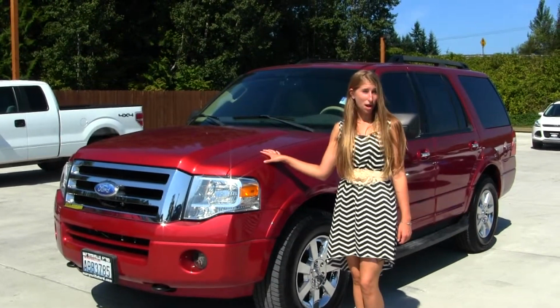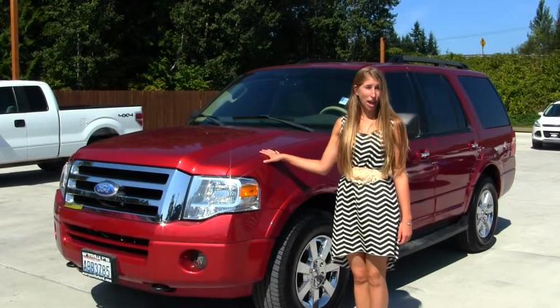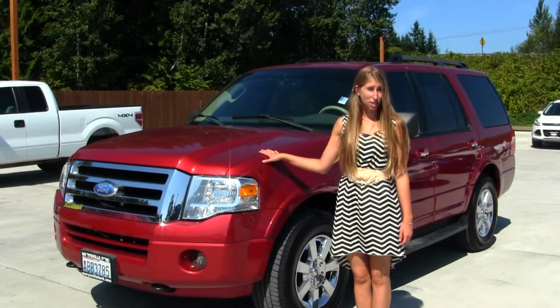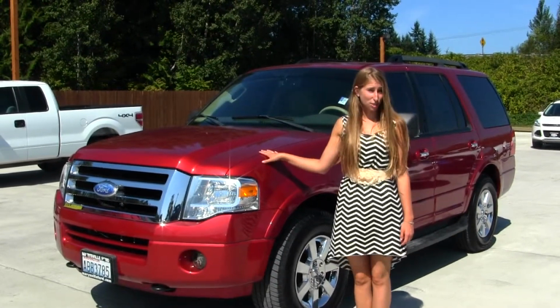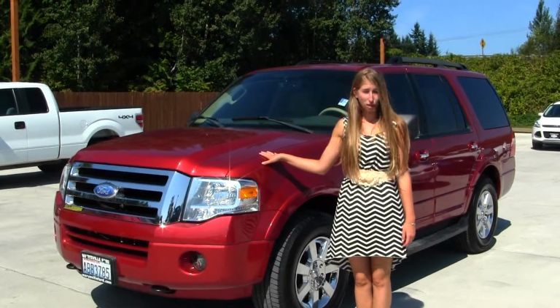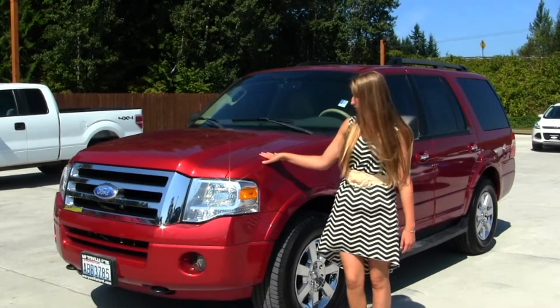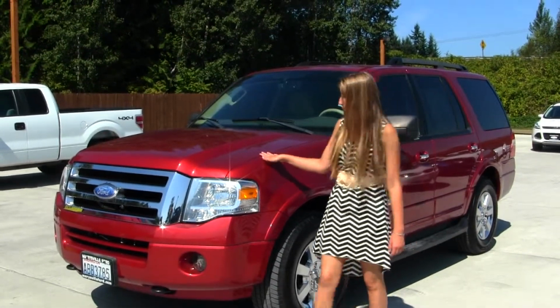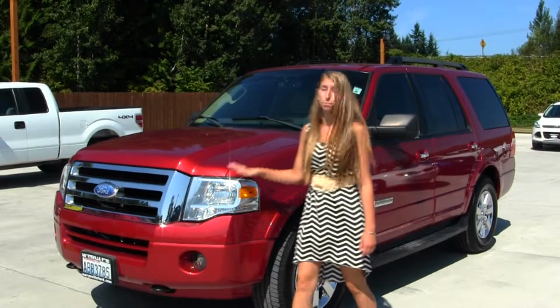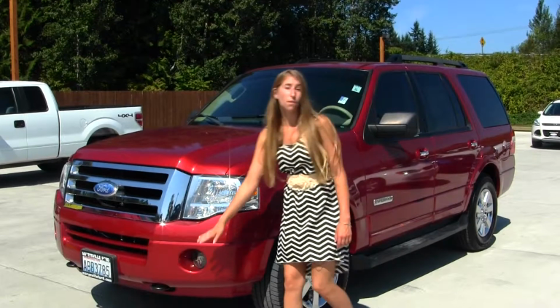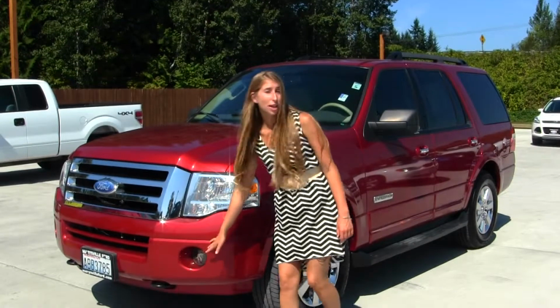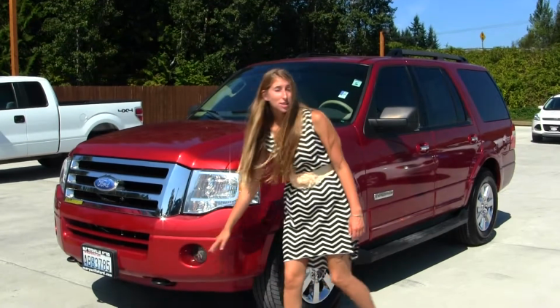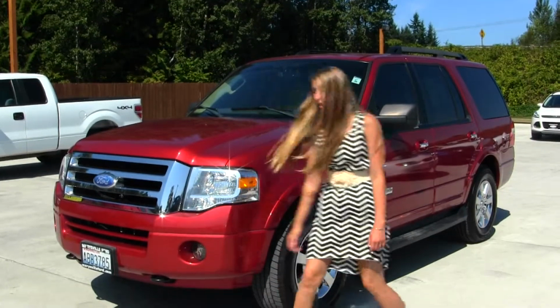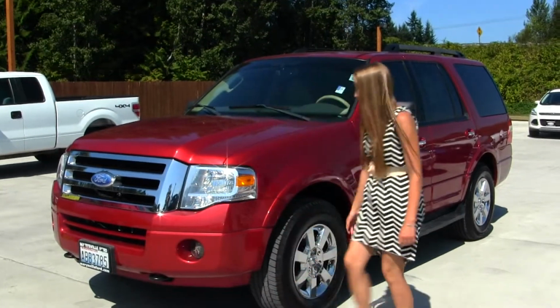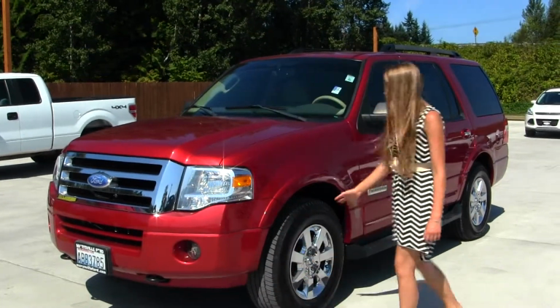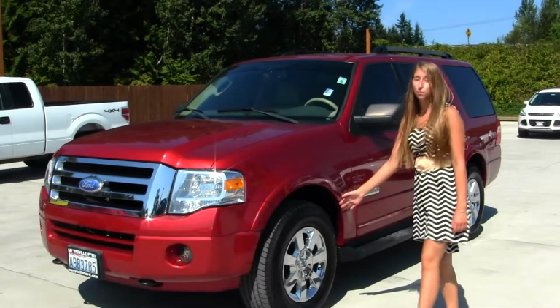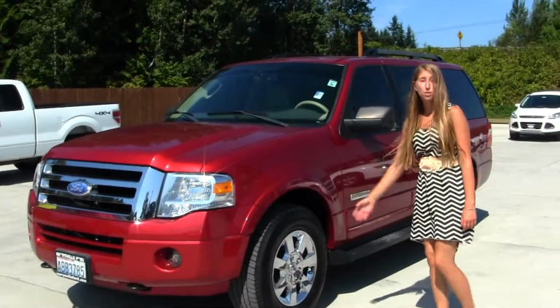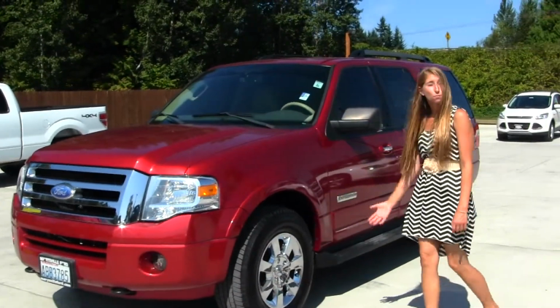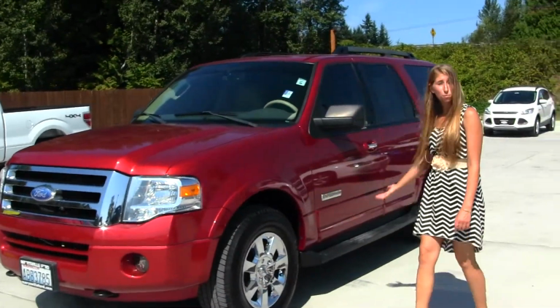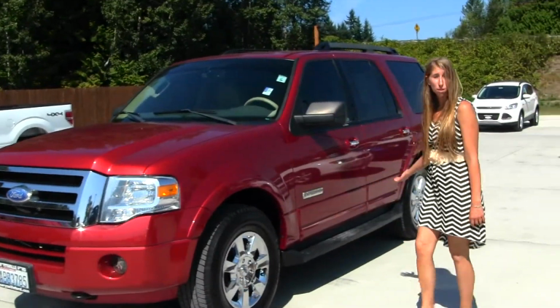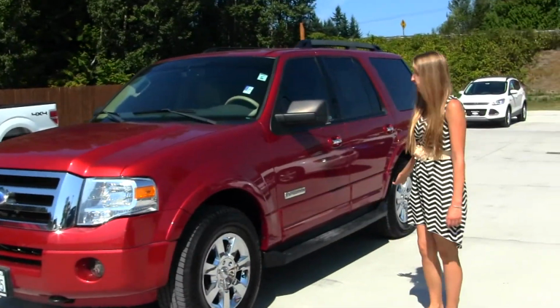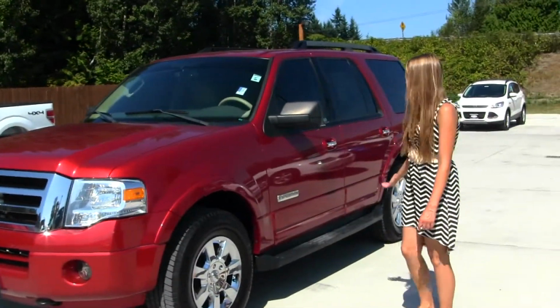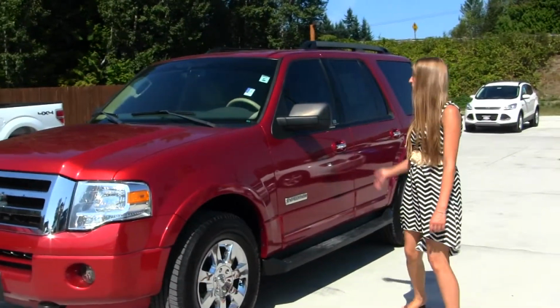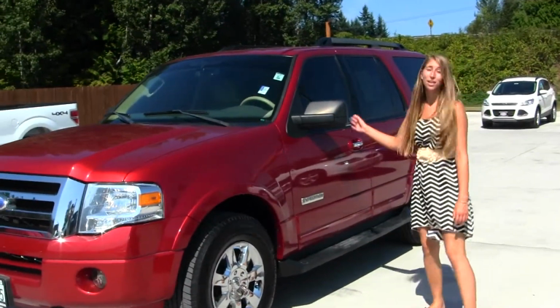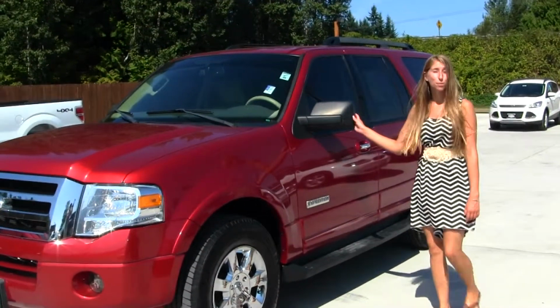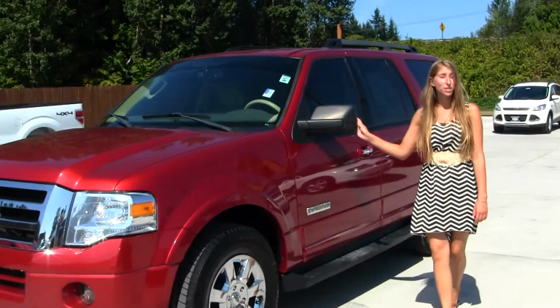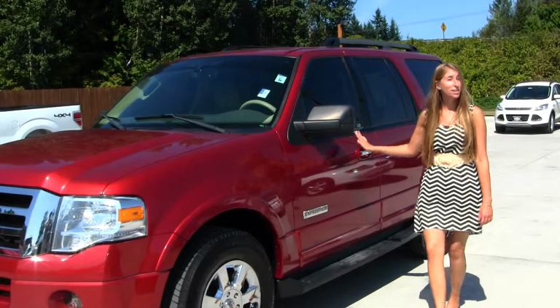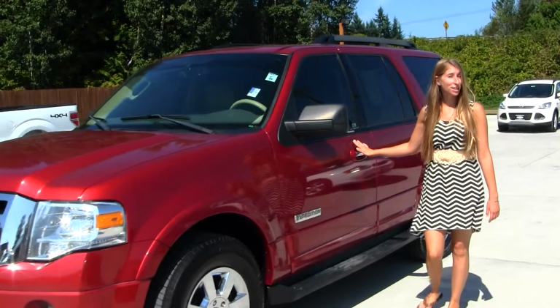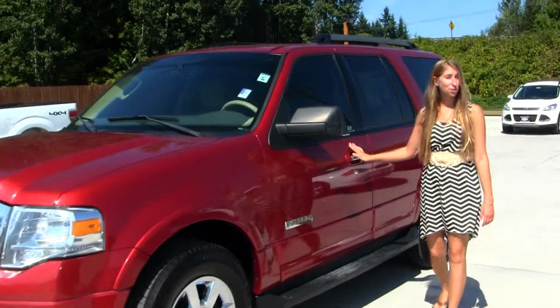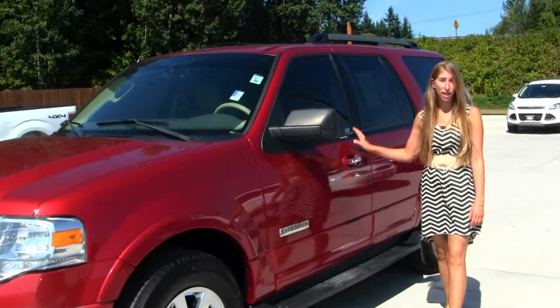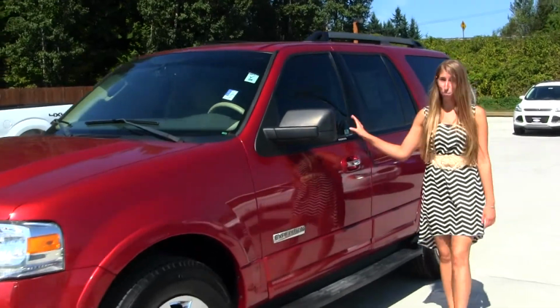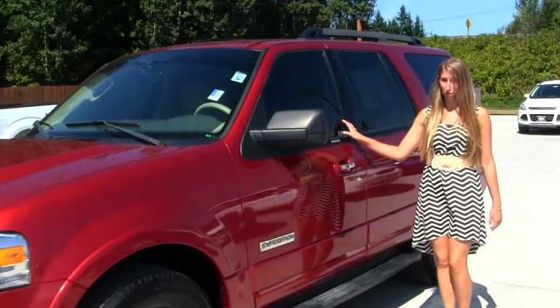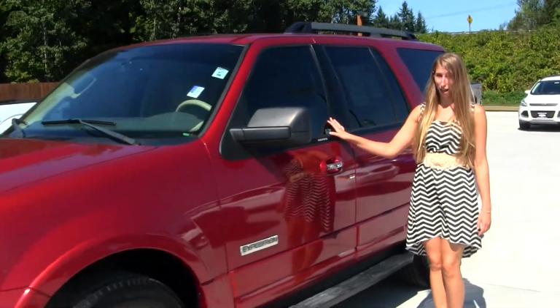On the exterior of this vehicle, it comes equipped with fog lights, alloy wheels, running boards on both sides, heated mirrors, keyless entry, and privacy glass.